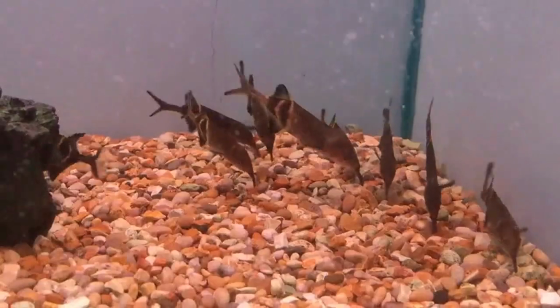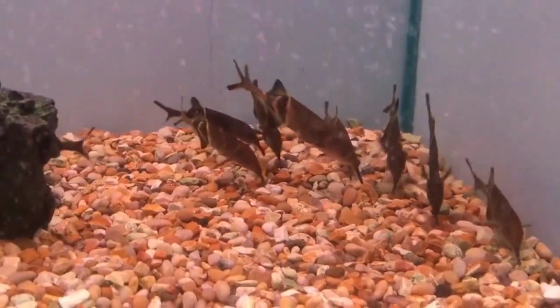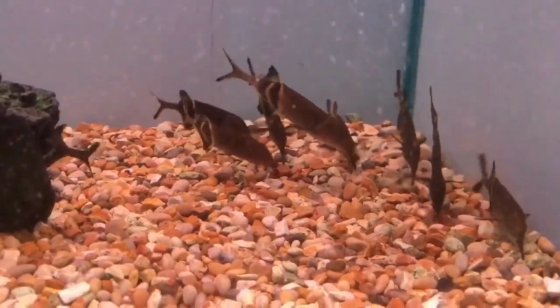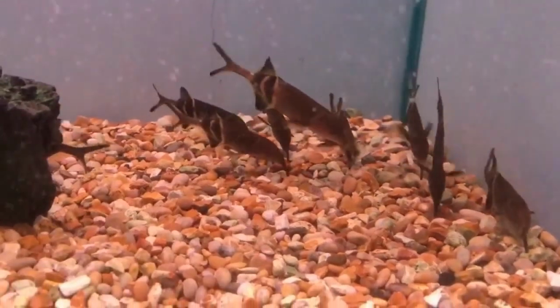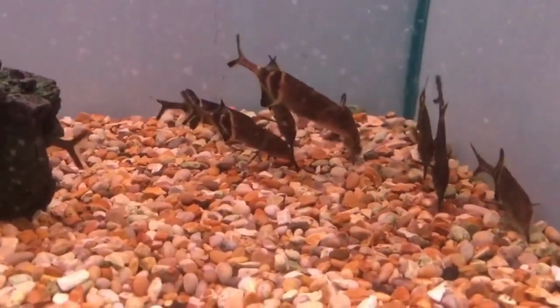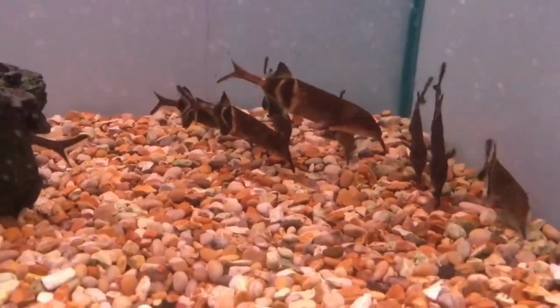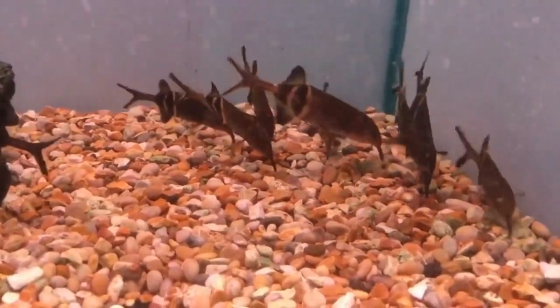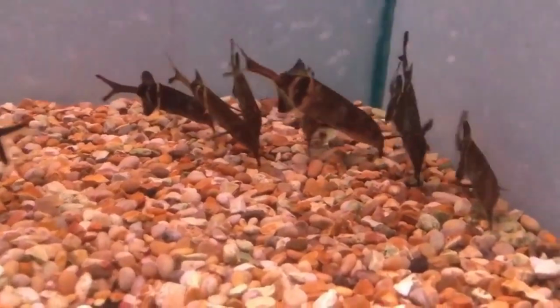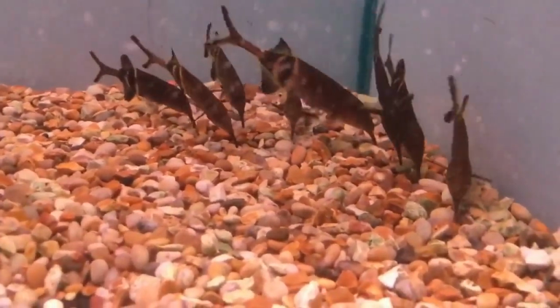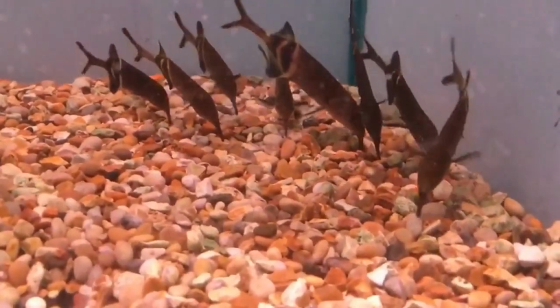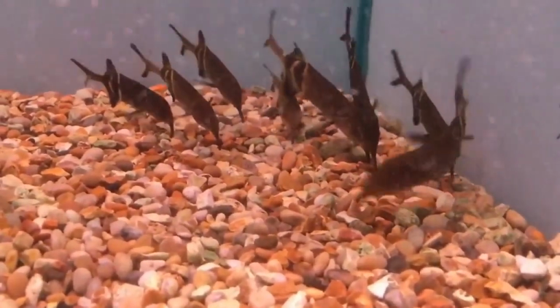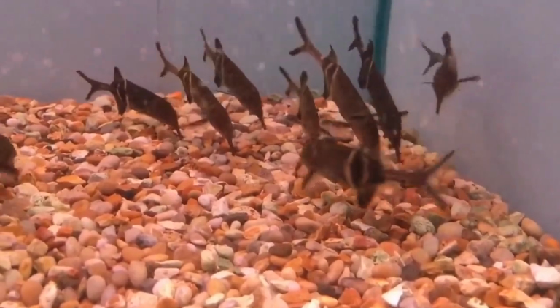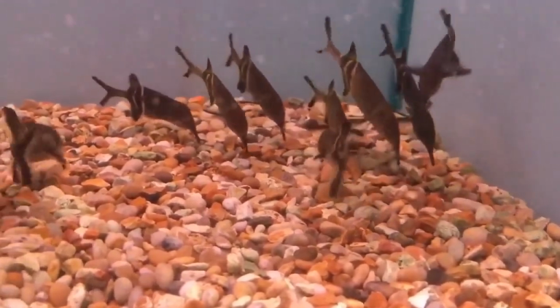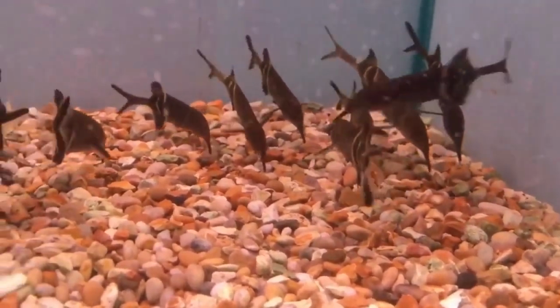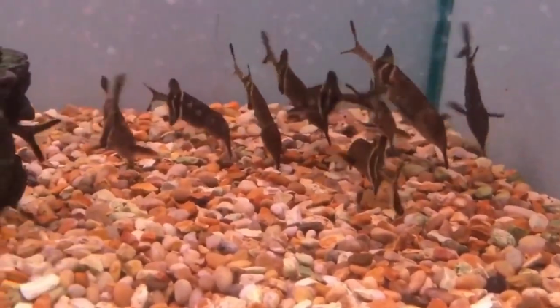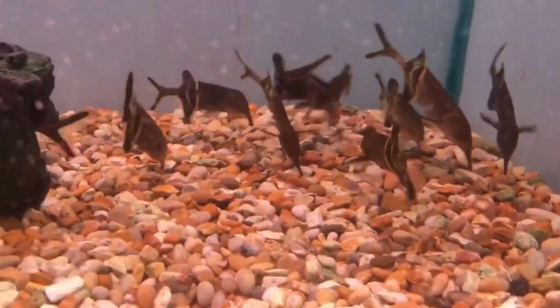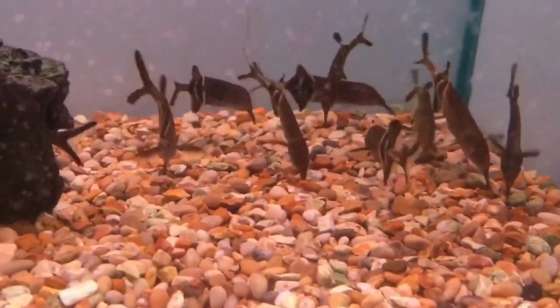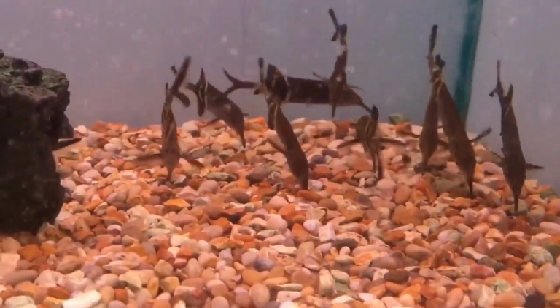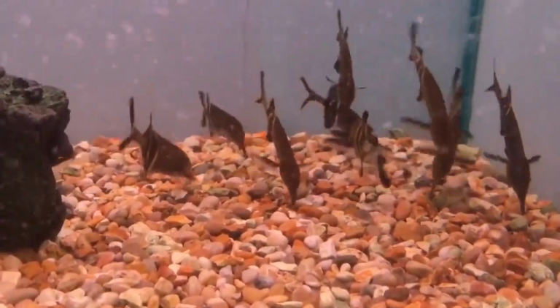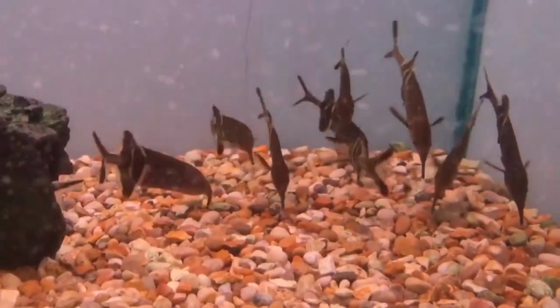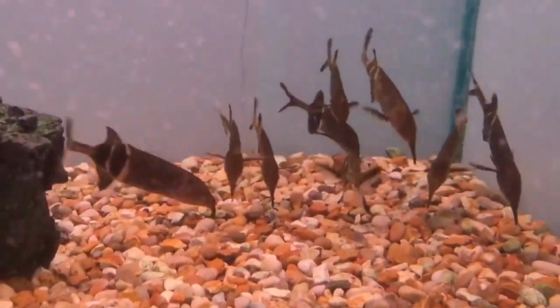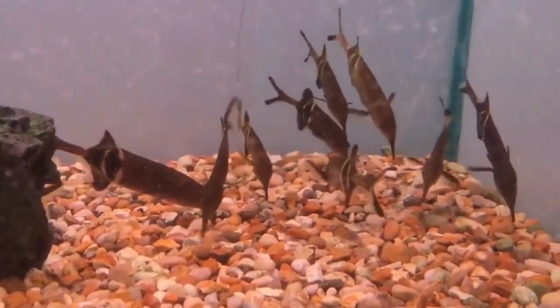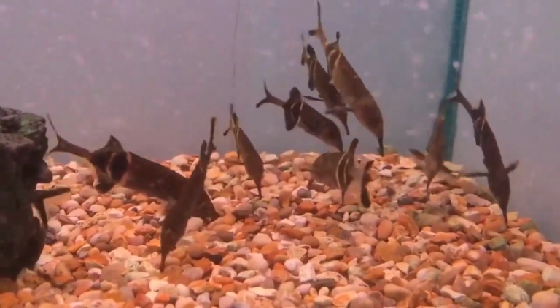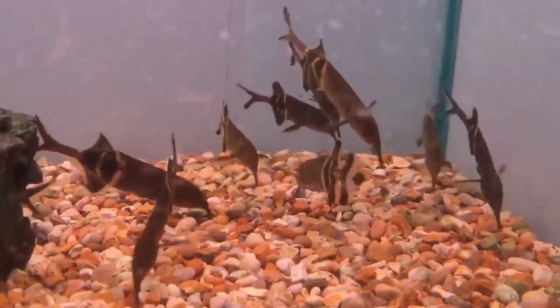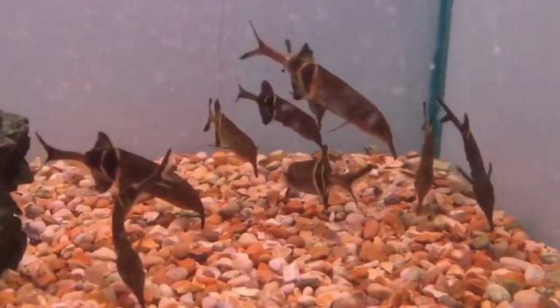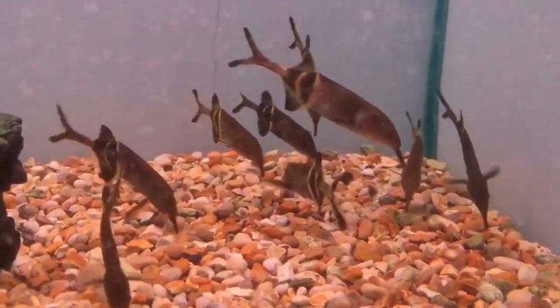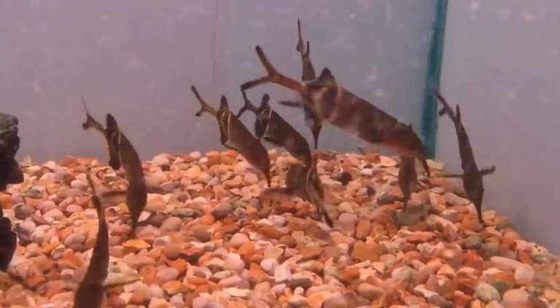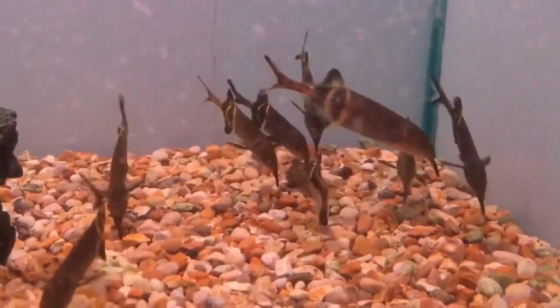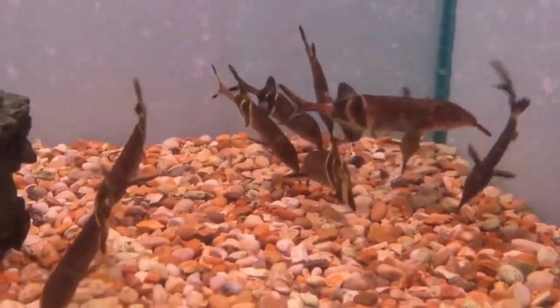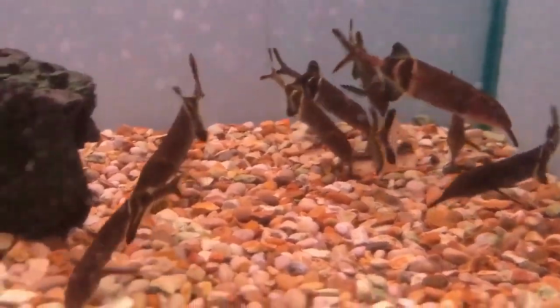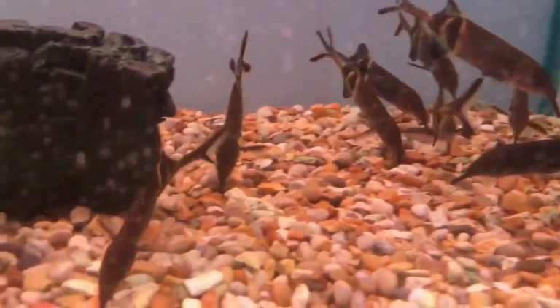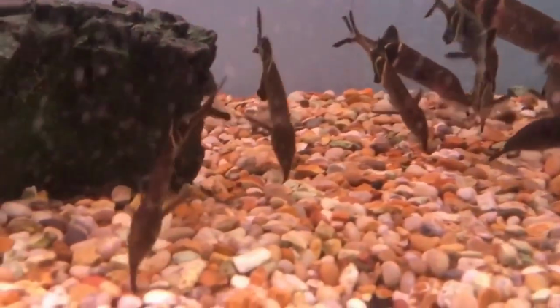The elephant nose fish is a freshwater species that's unlike any other. Their unique and interesting look is something you can't find in any other fish. These fish can be found in a multitude of rivers in Africa, but the largest are the Niger River, Chari River, and Ogun River.